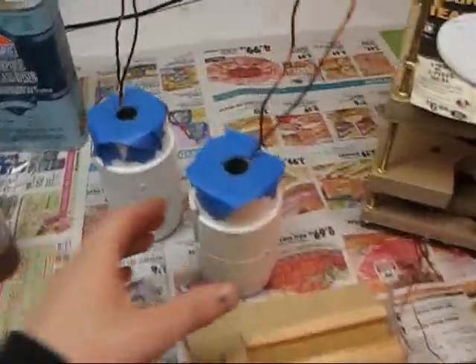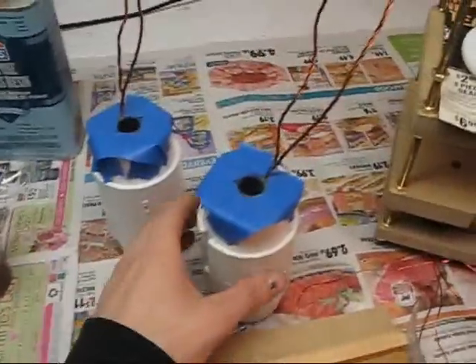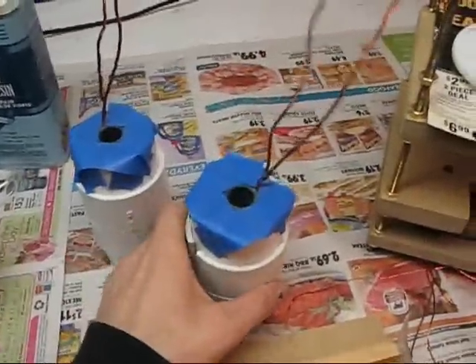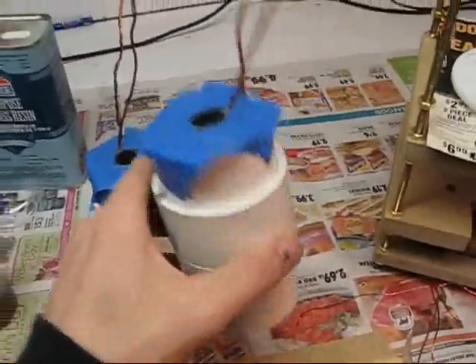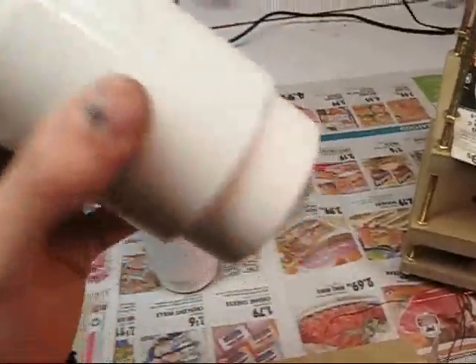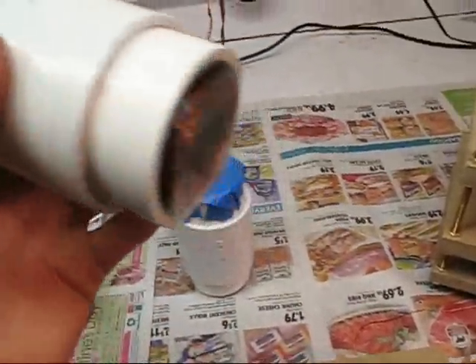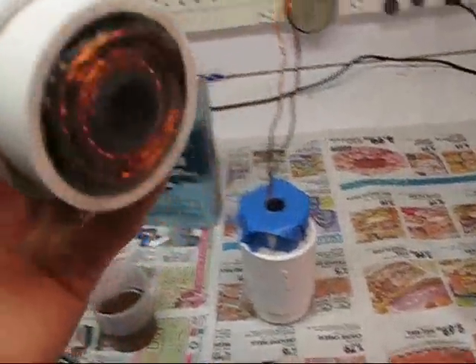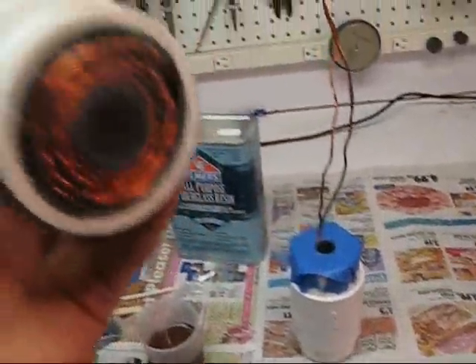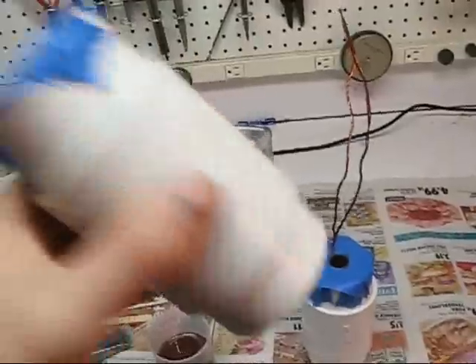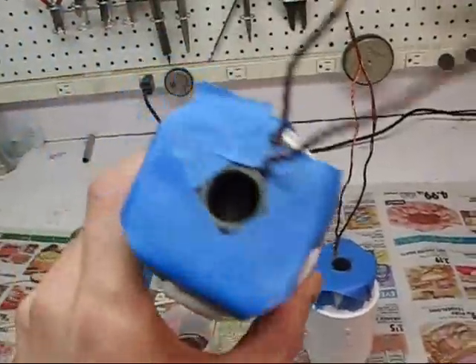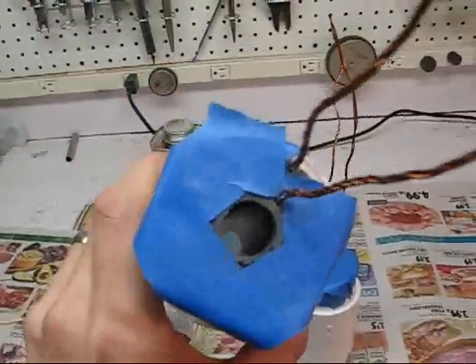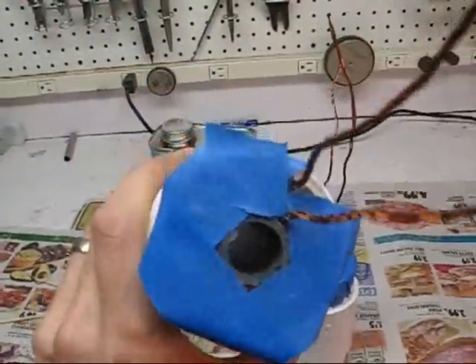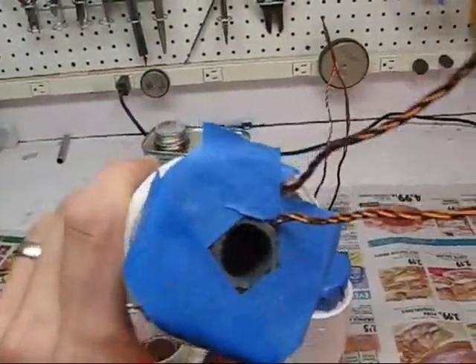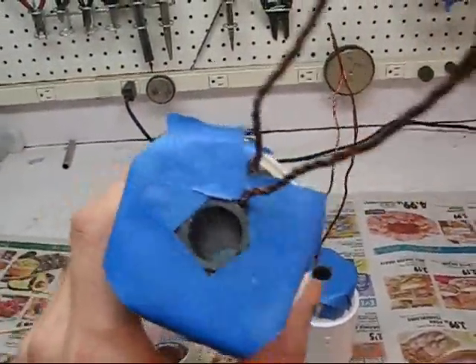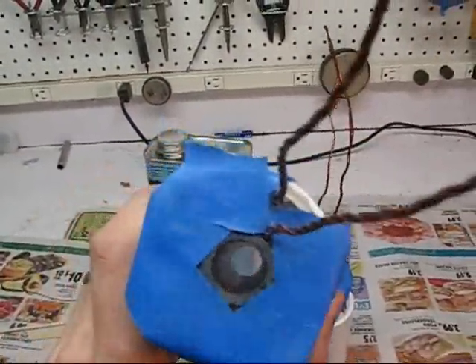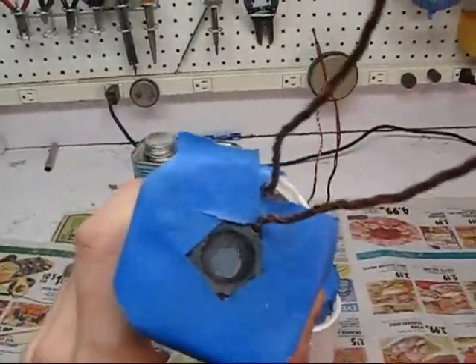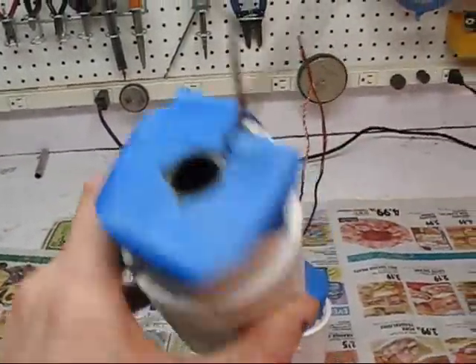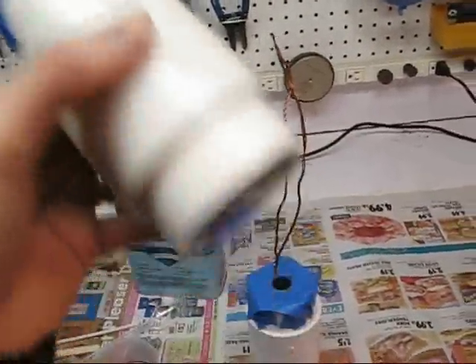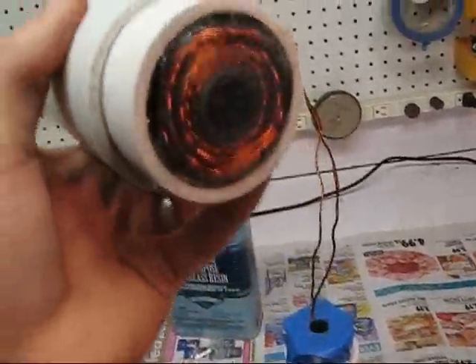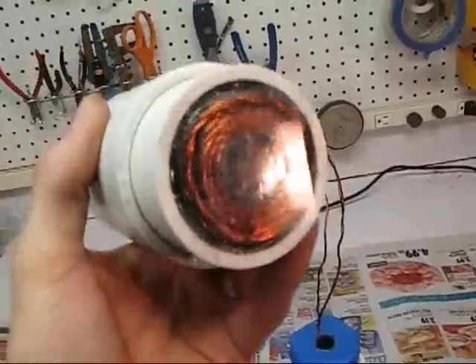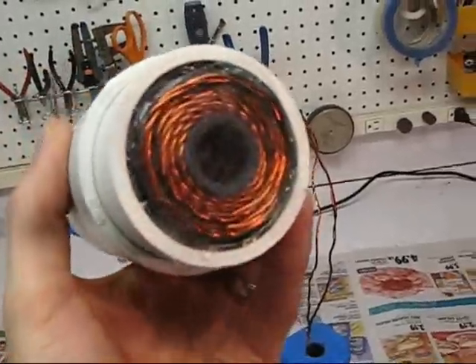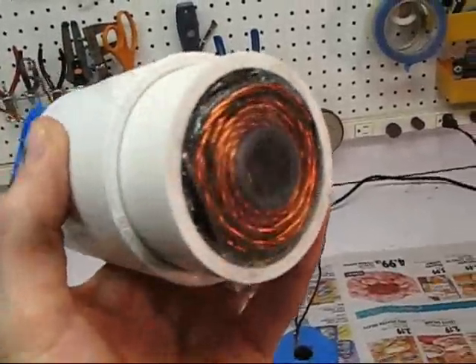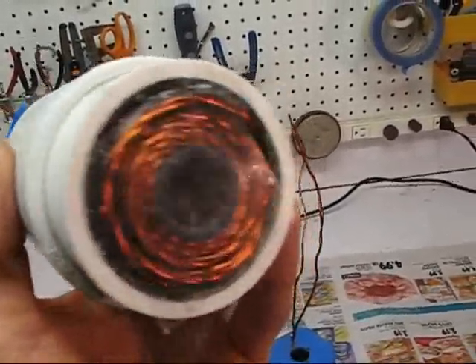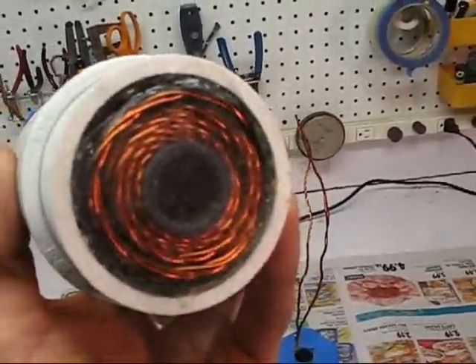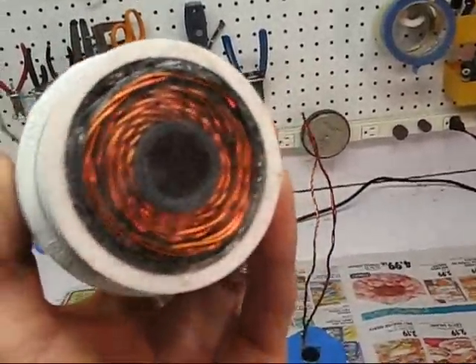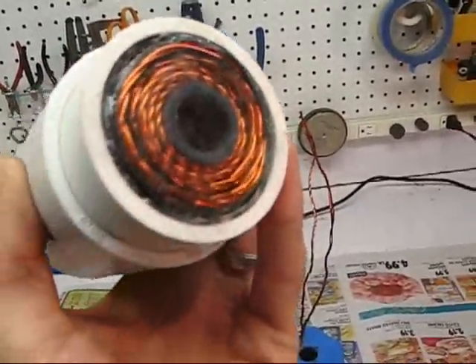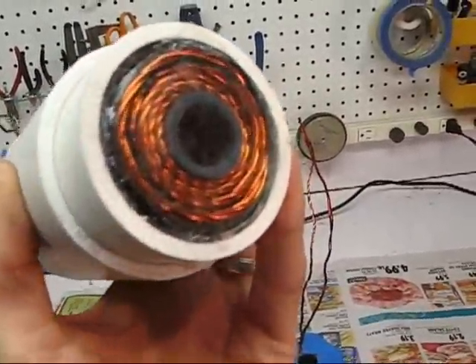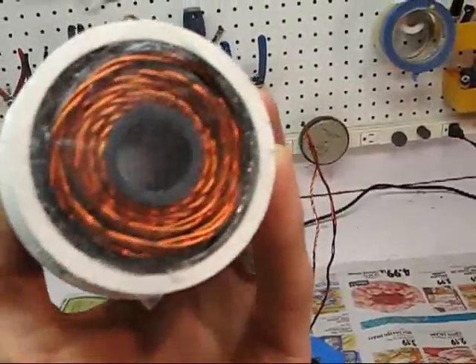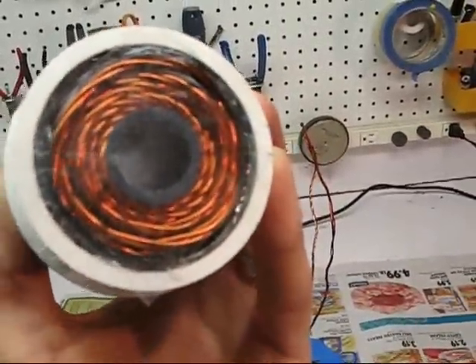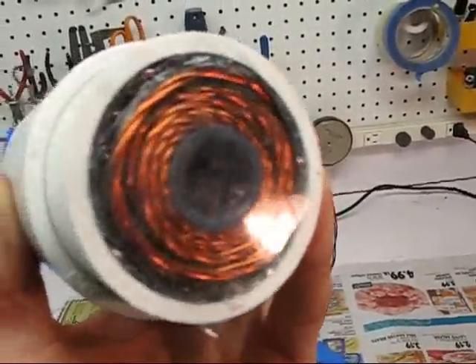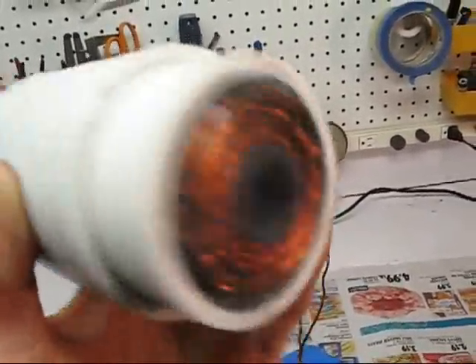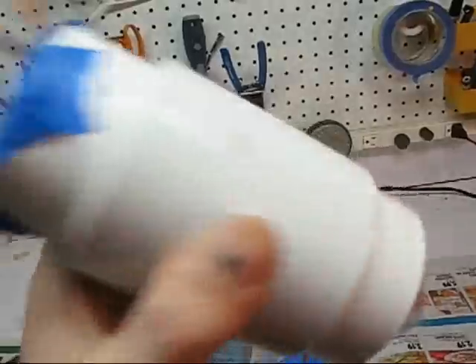Here are my coil forms I'm going to be using — I've got my coils right in there. I've just taped it off to keep it nice. And on the other end, I've glued on this piece of plastic to keep it all from coming out. I just super glued it on there, and then I'll peel that off when I'm done.